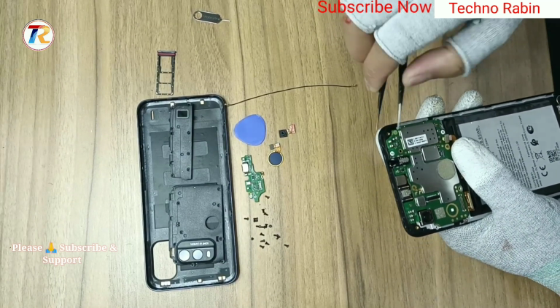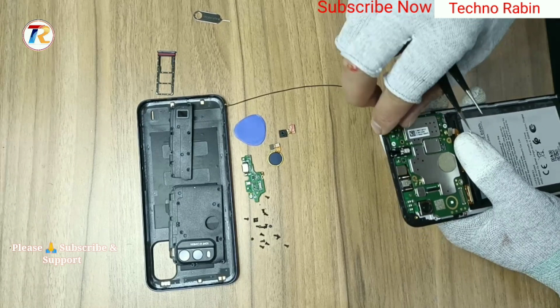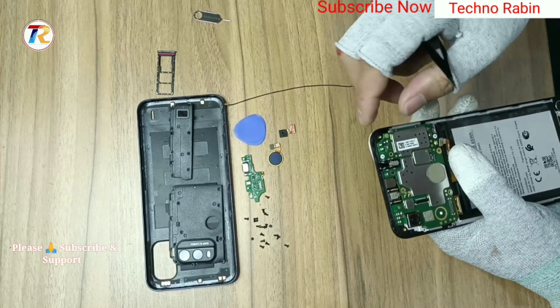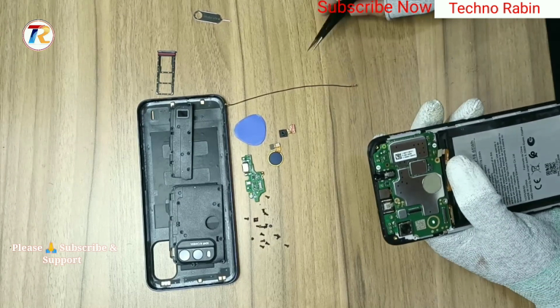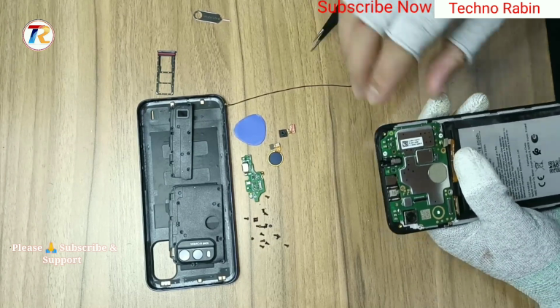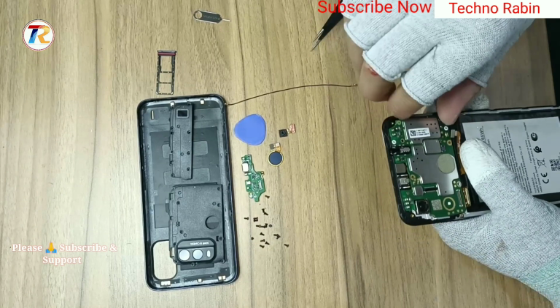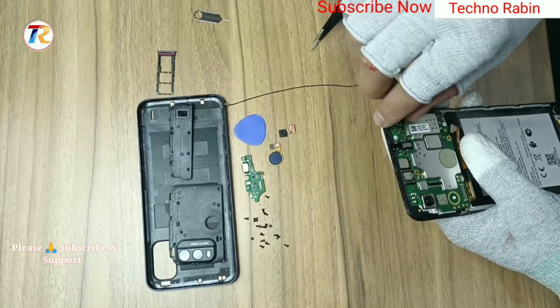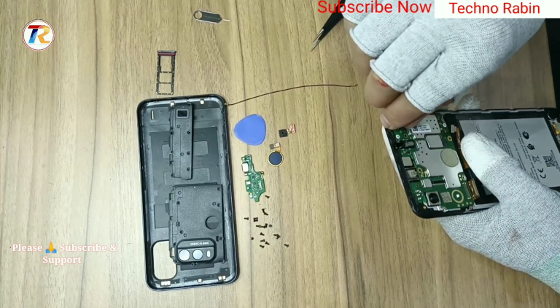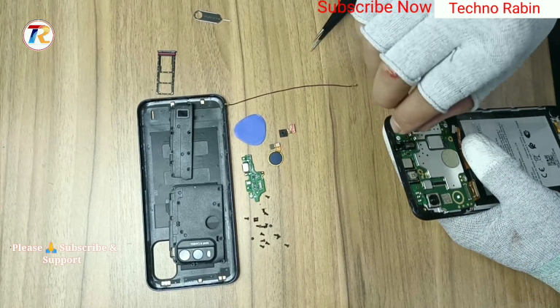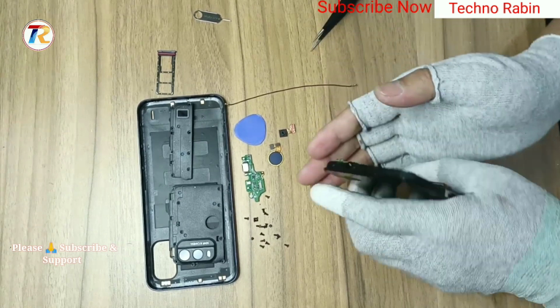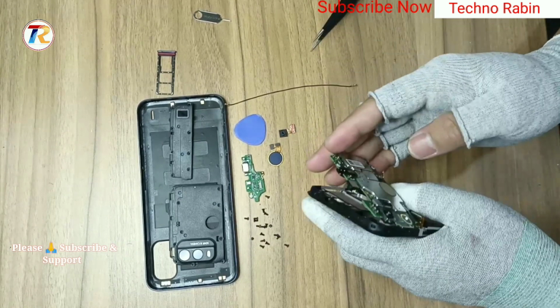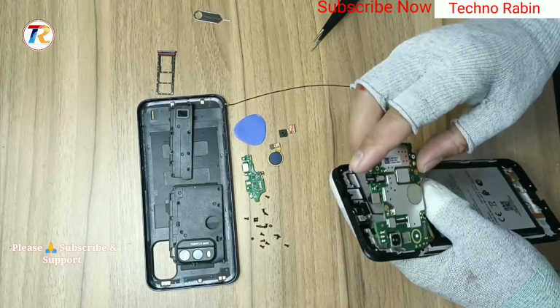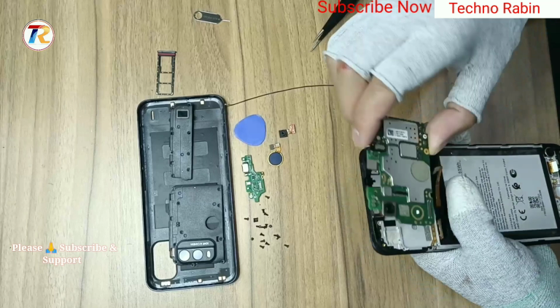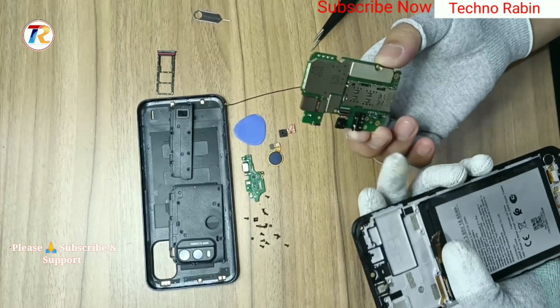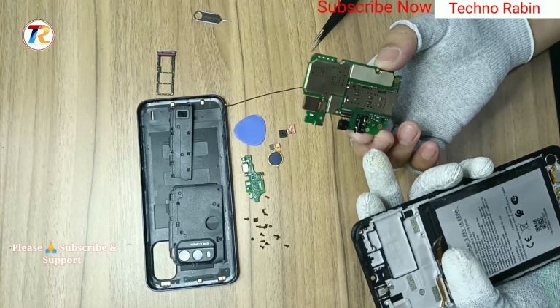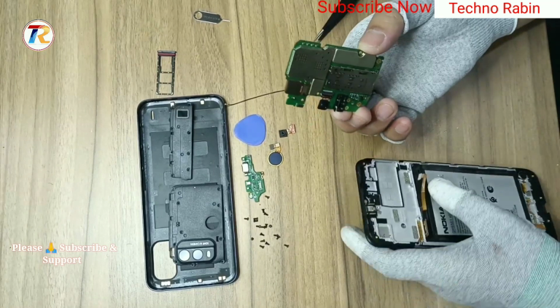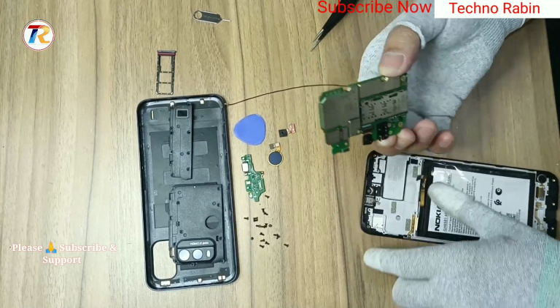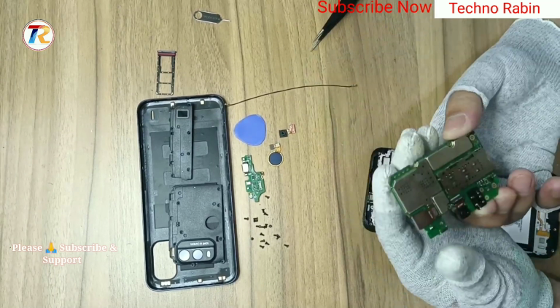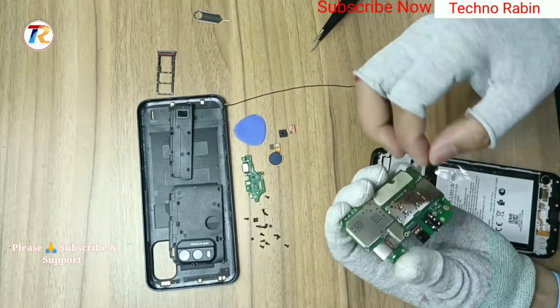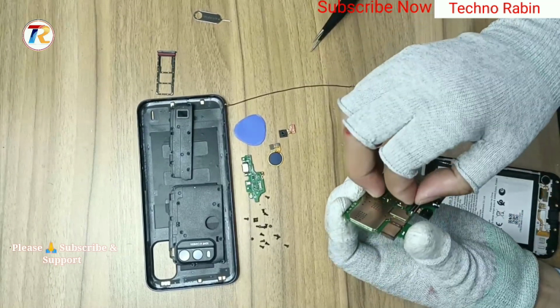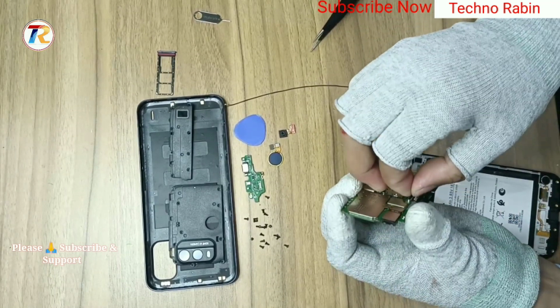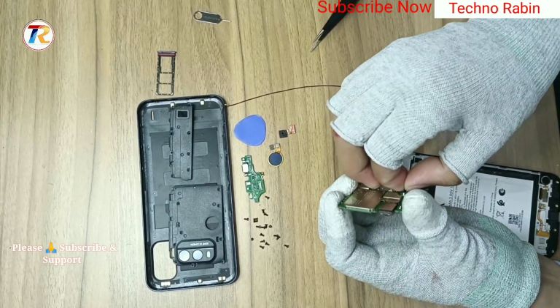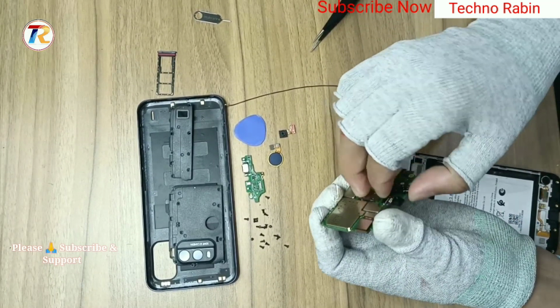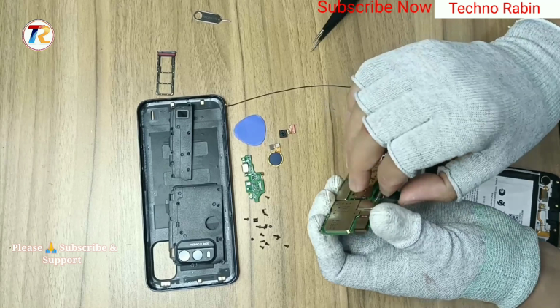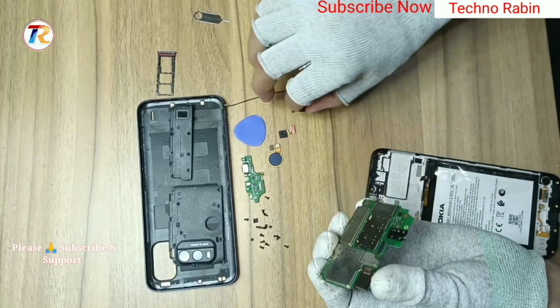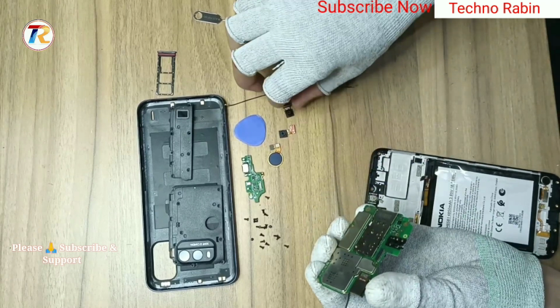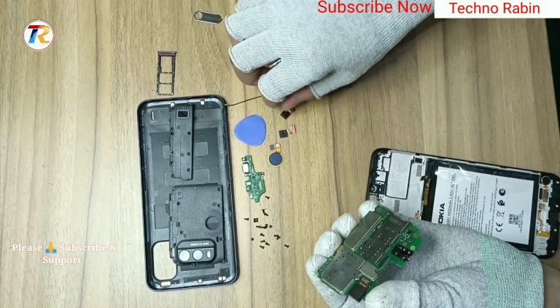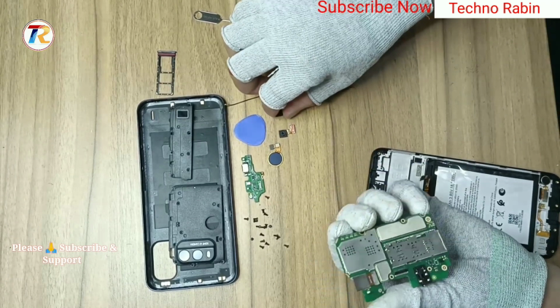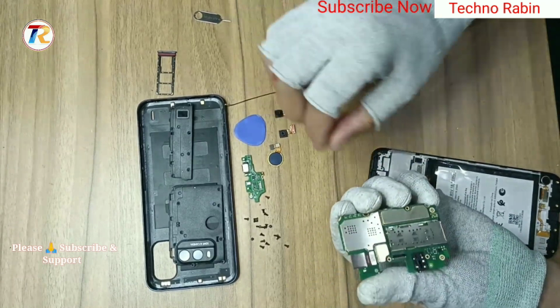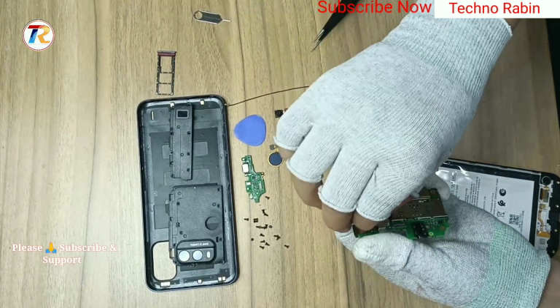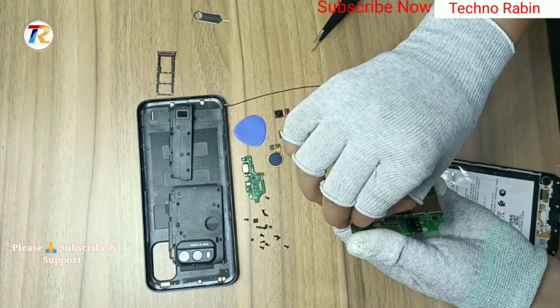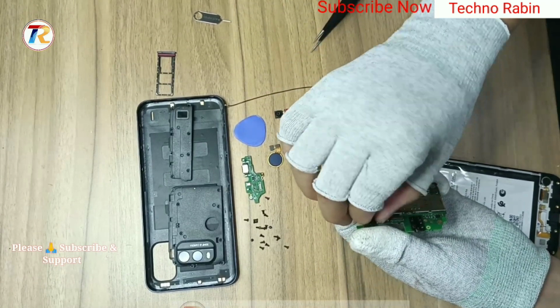Remove the main PBA with LCD panel. Remove the front camera and main back camera.